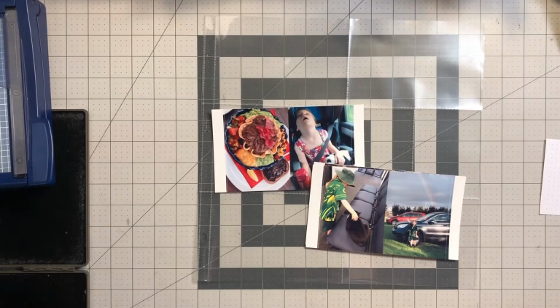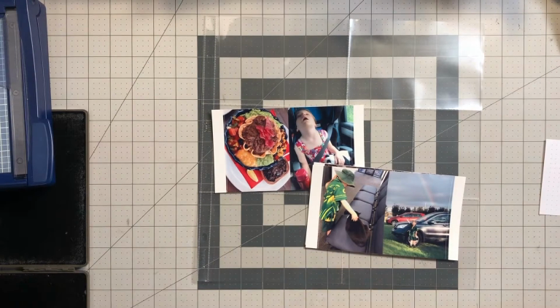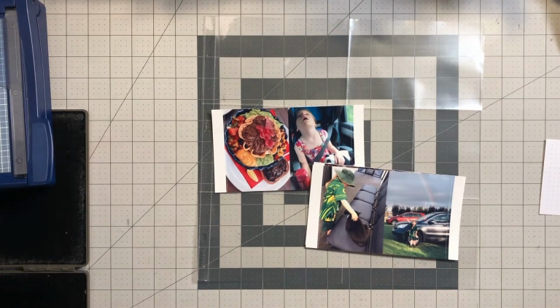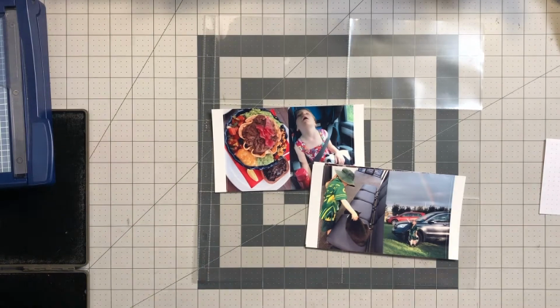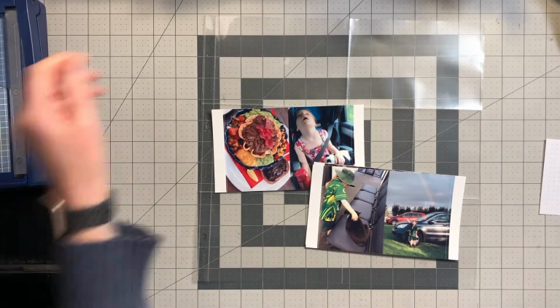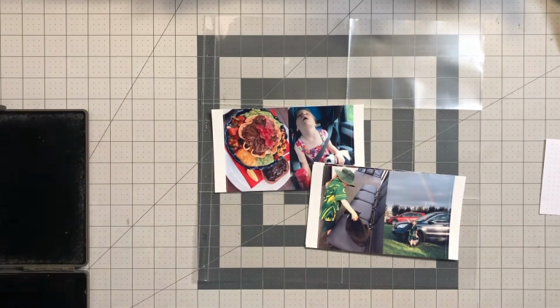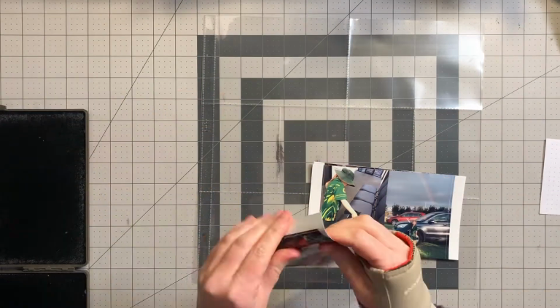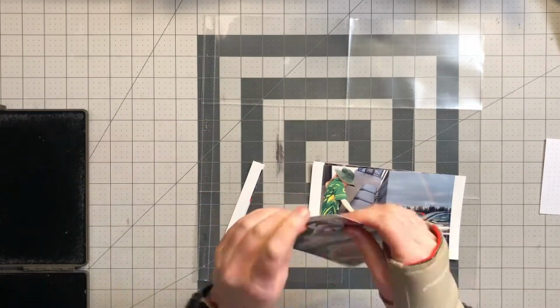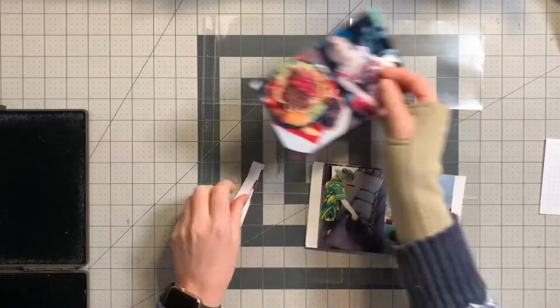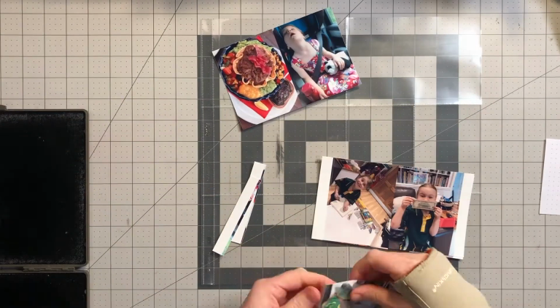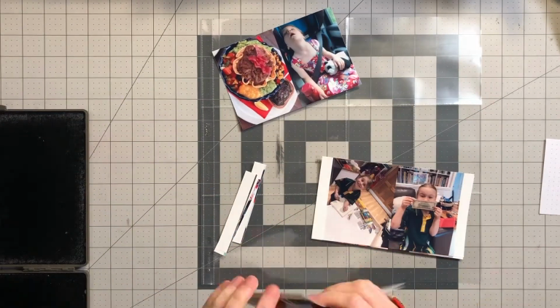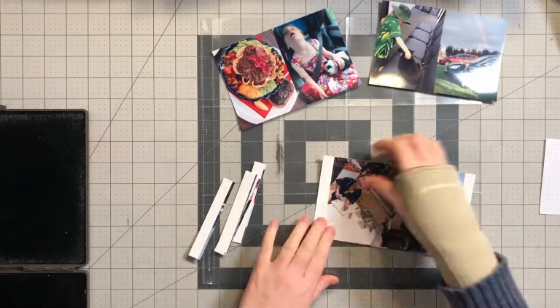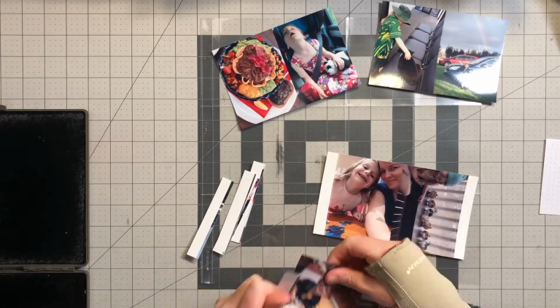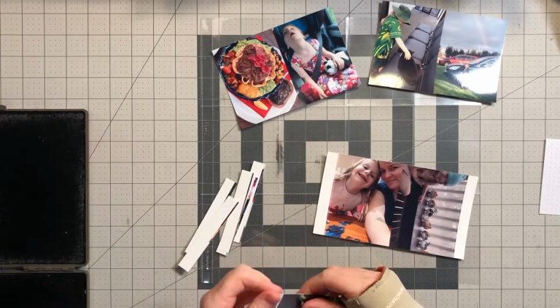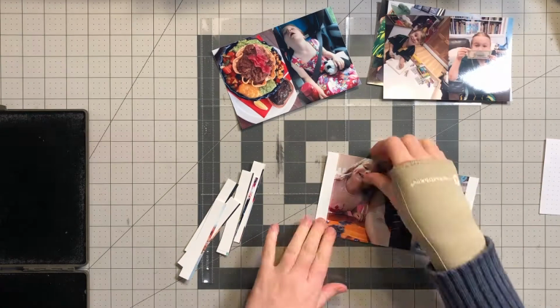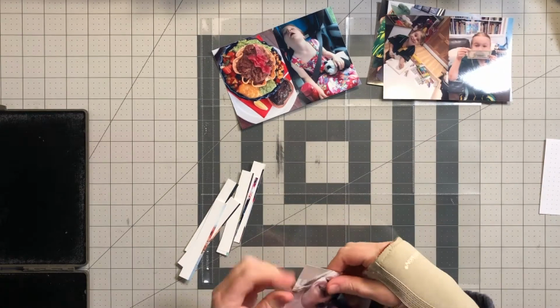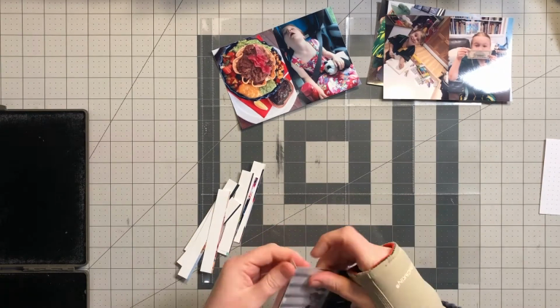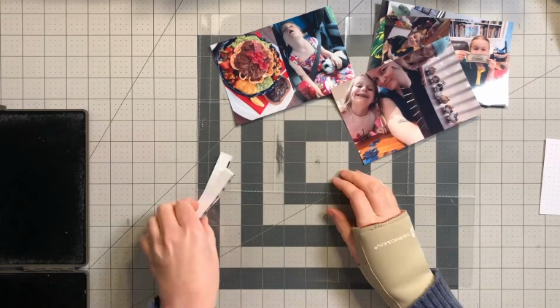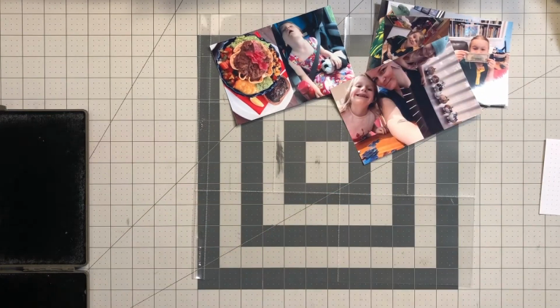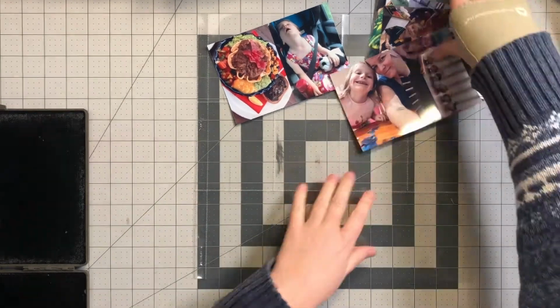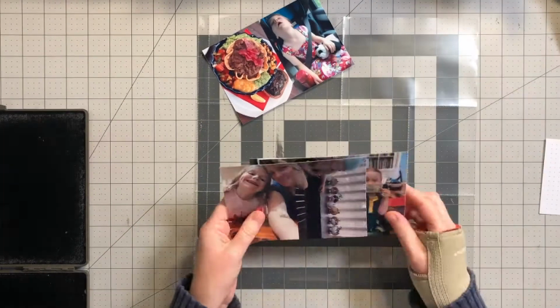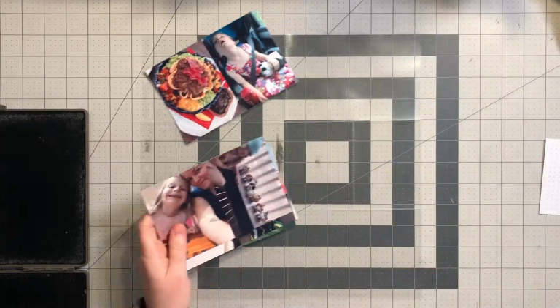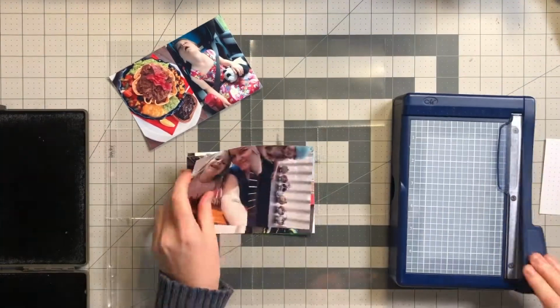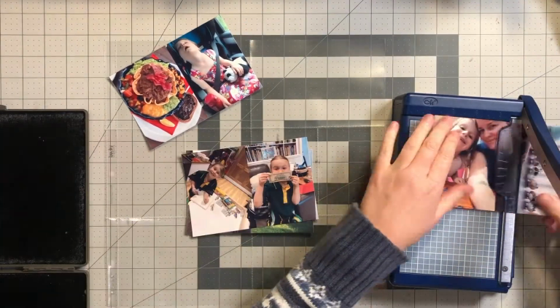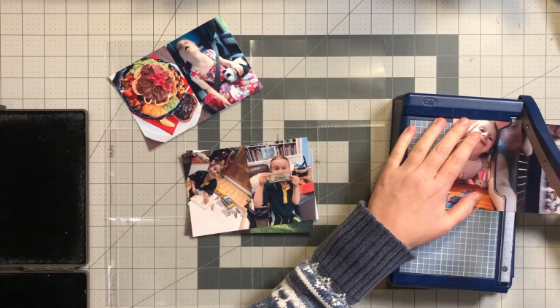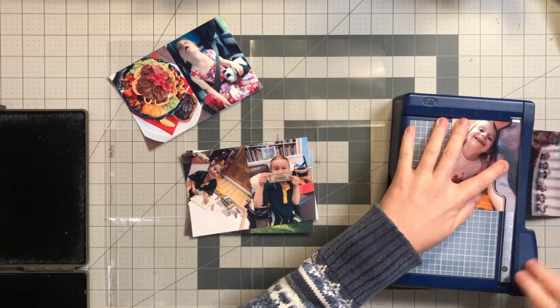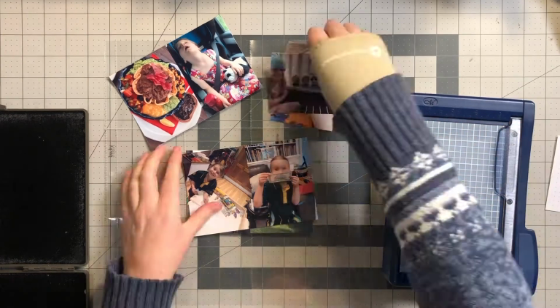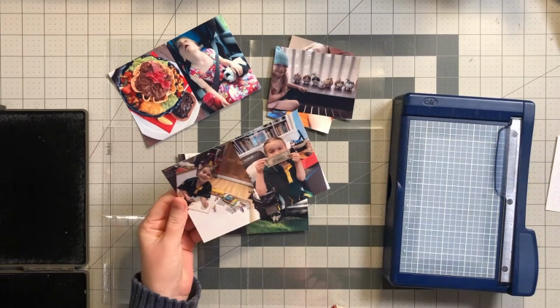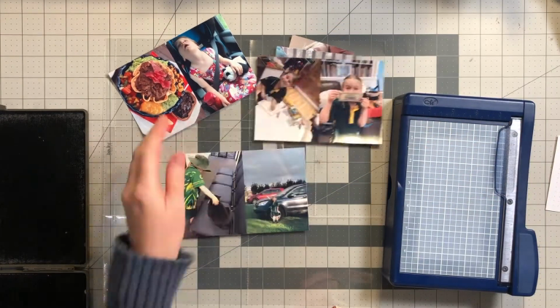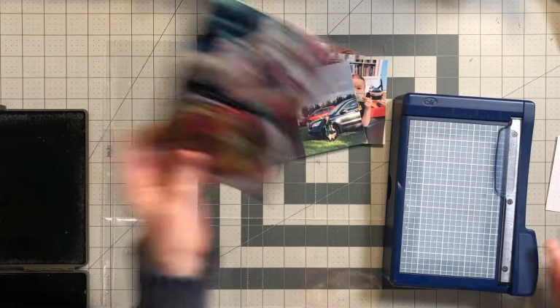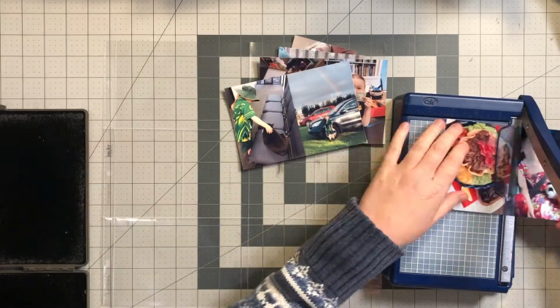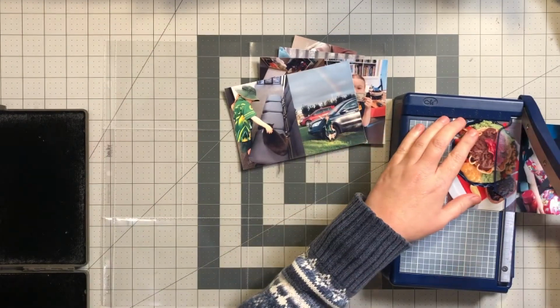Hi everybody, it's Roxy from Feather Perfect Memories. Today I am bringing you week eight in my project life album — this is for February 17th to the 23rd. I have some really colorful photos in this spread and I can't wait for you guys to see how I pull this all together.